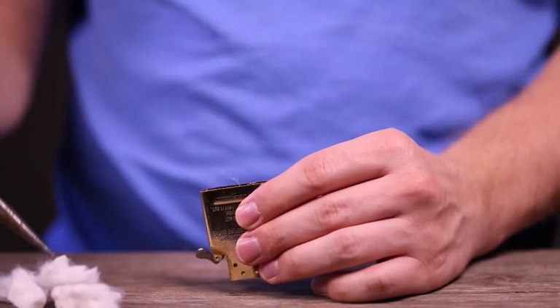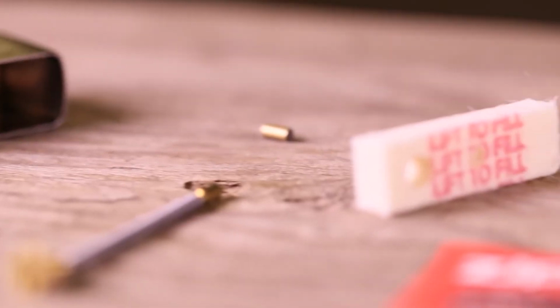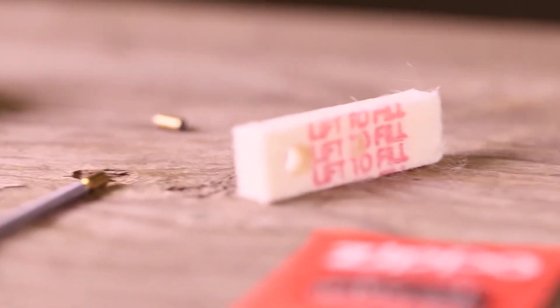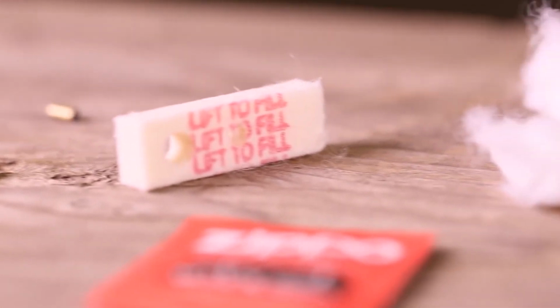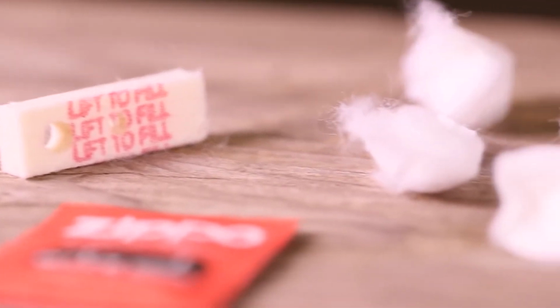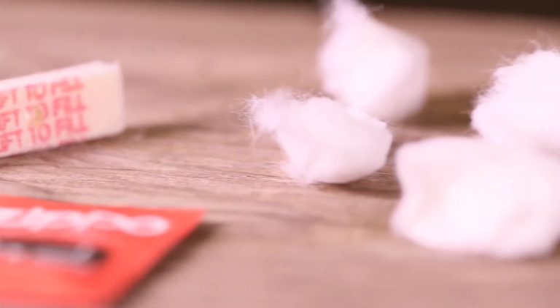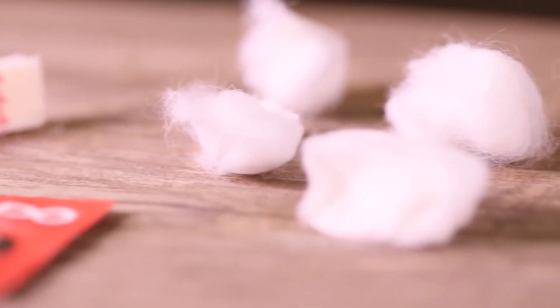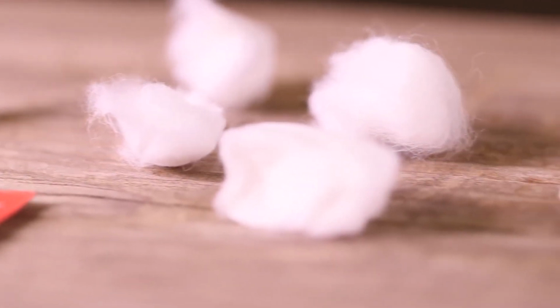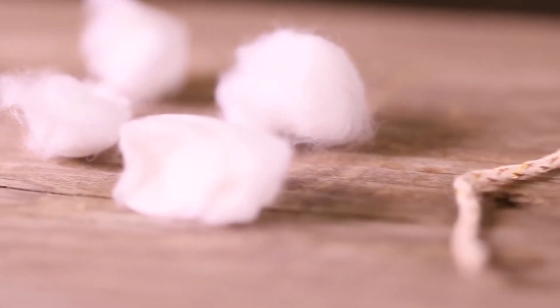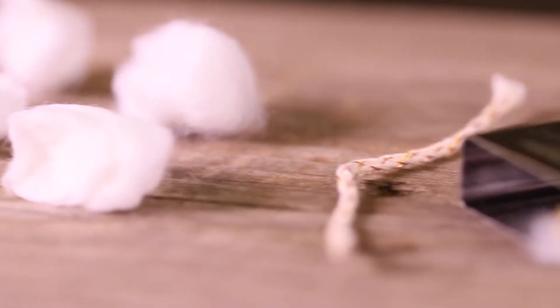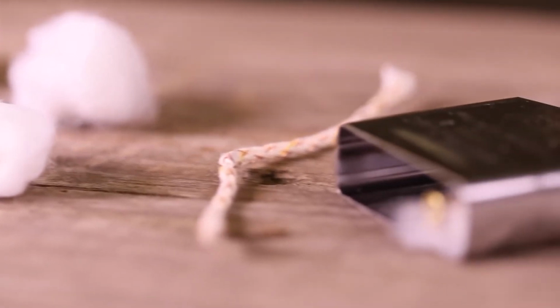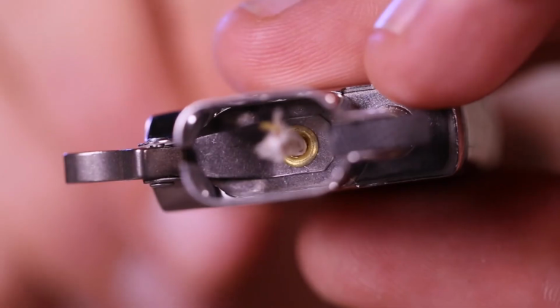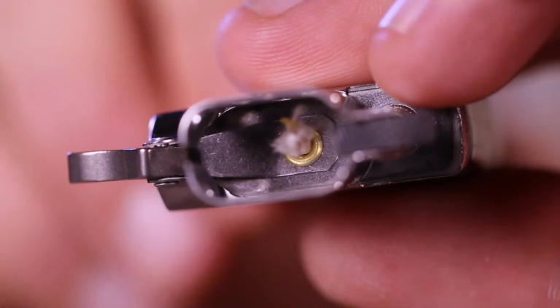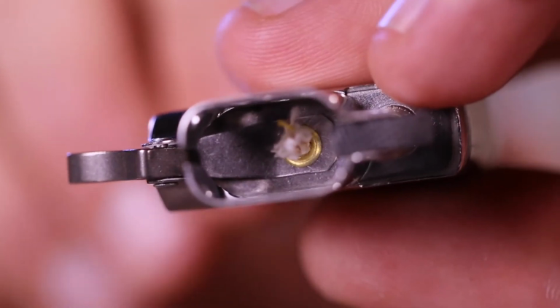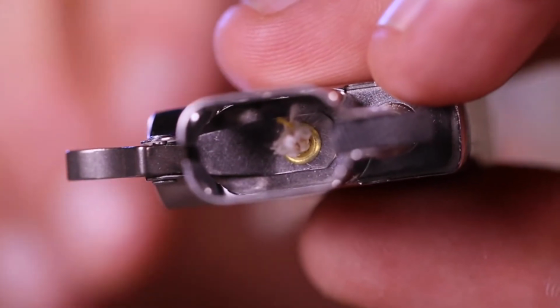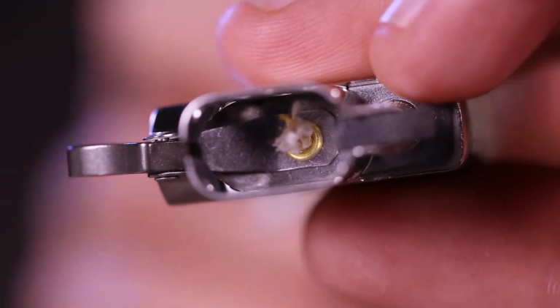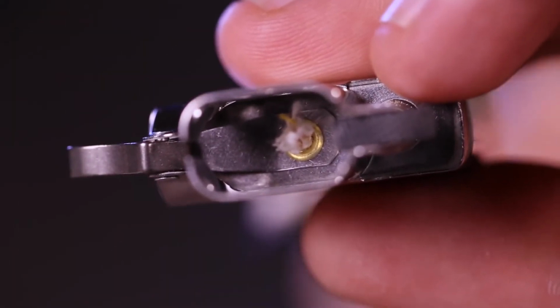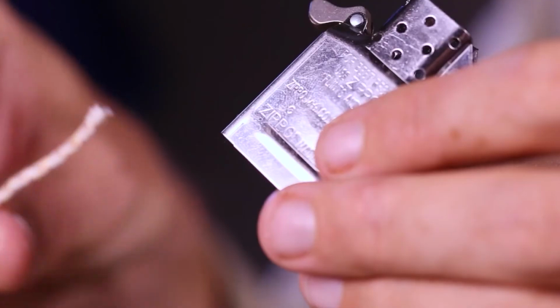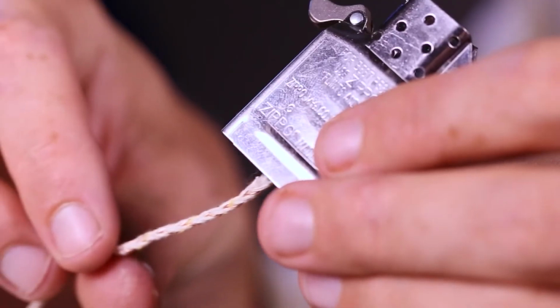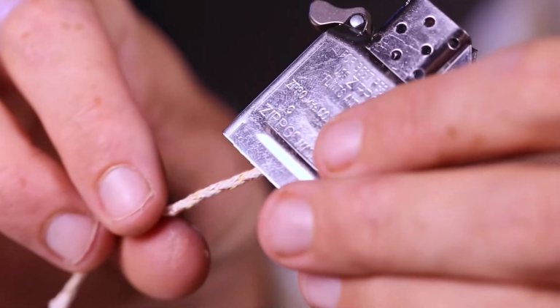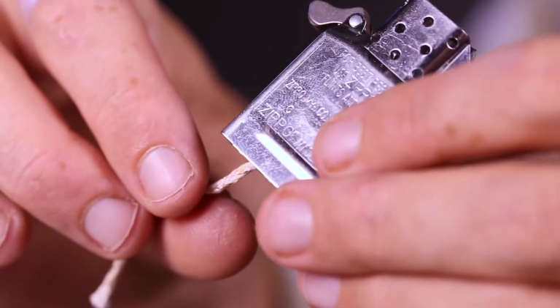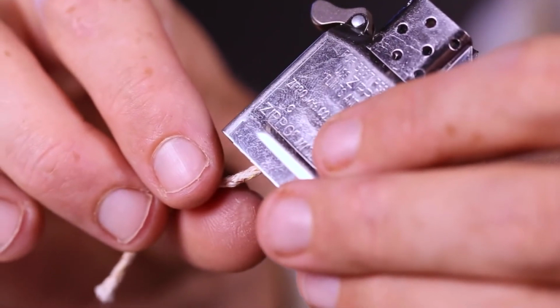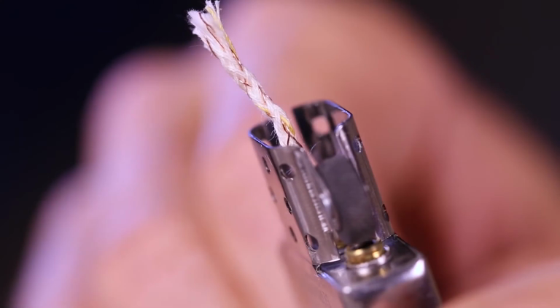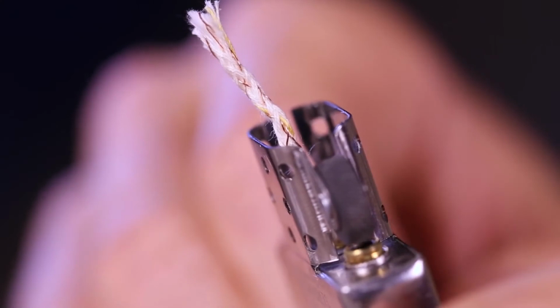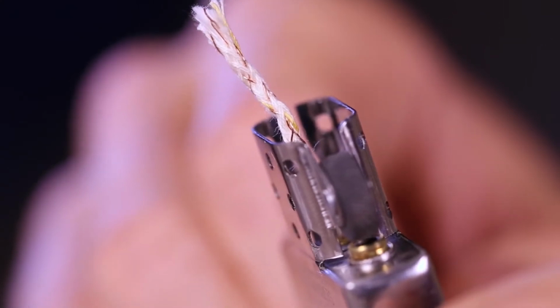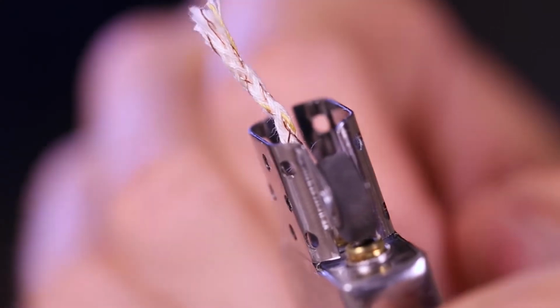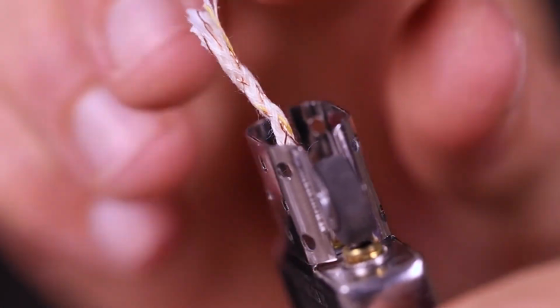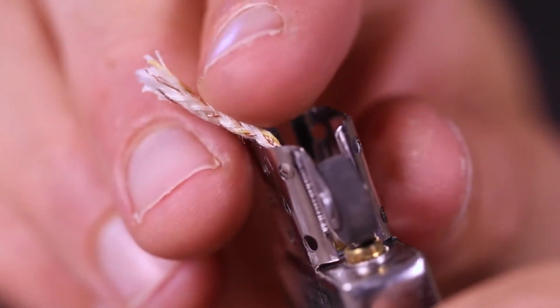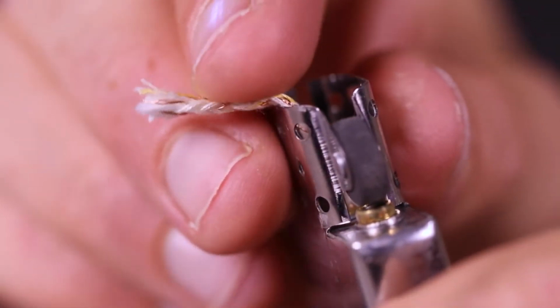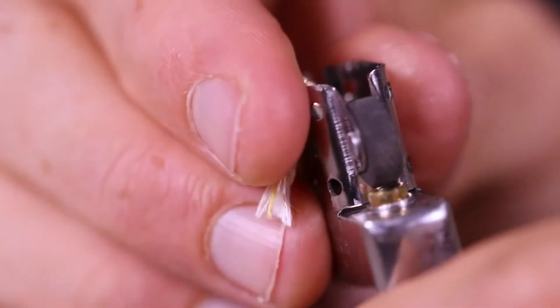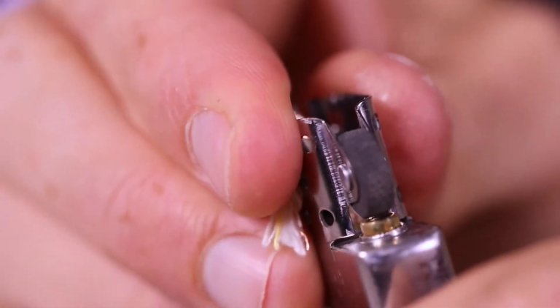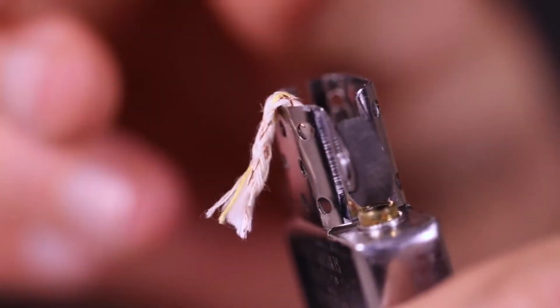The flint screw, felt pad, packing material, and the old wick. Insert a new wick either downward through the chimney or up through the bottom of the fuel chamber, and bend the top portion of the wick over the chimney to hold it in place during assembly.